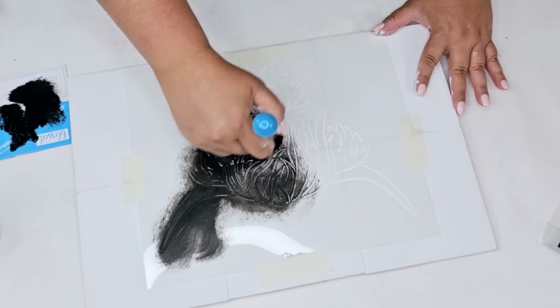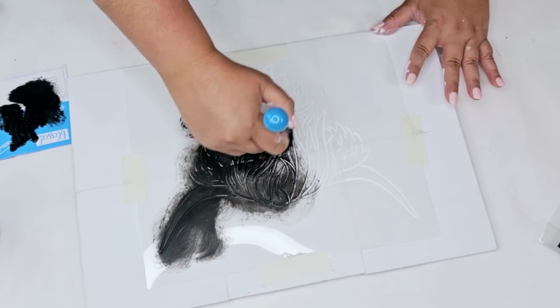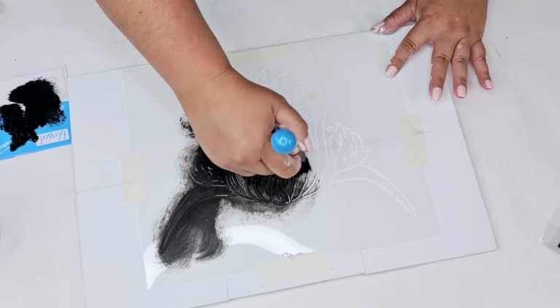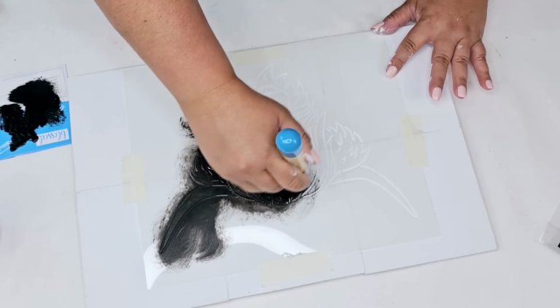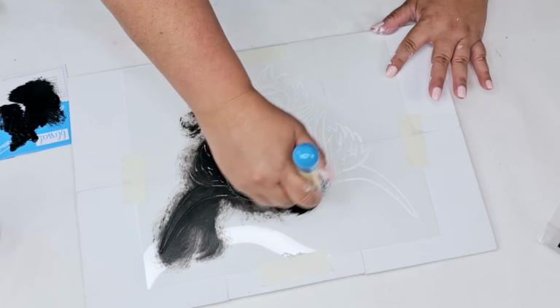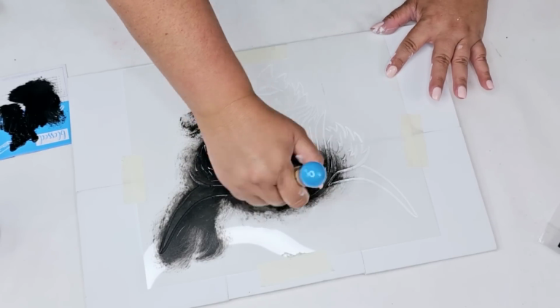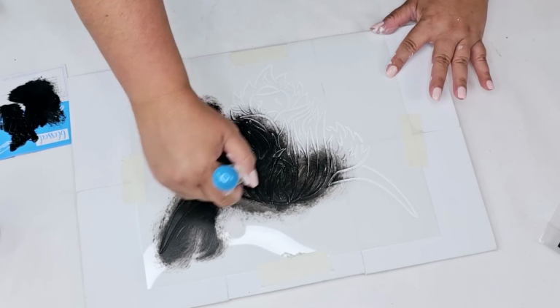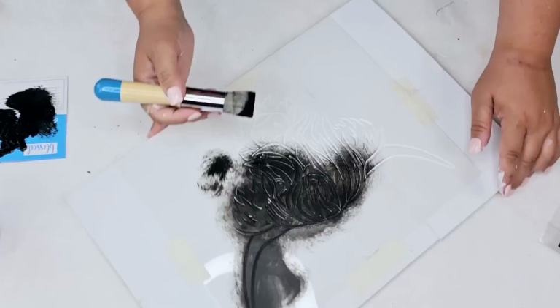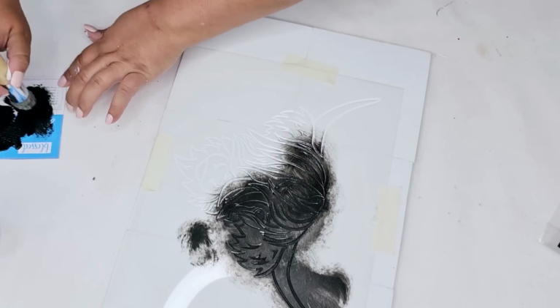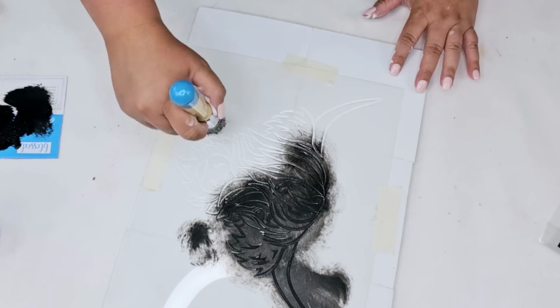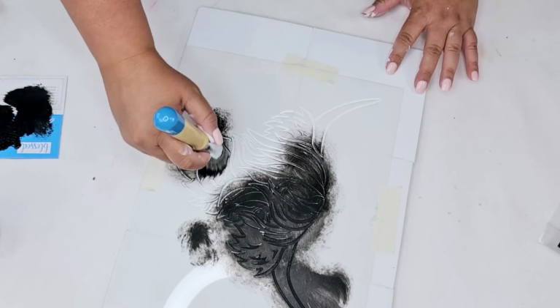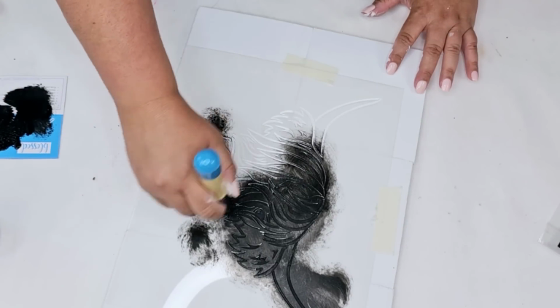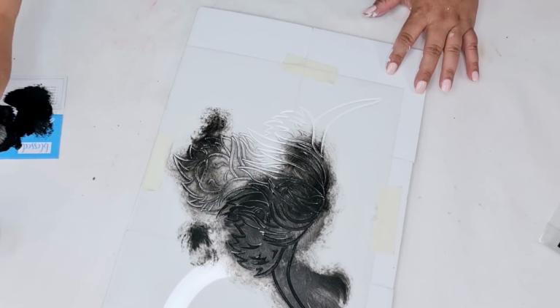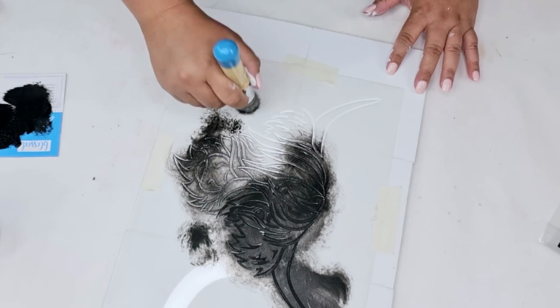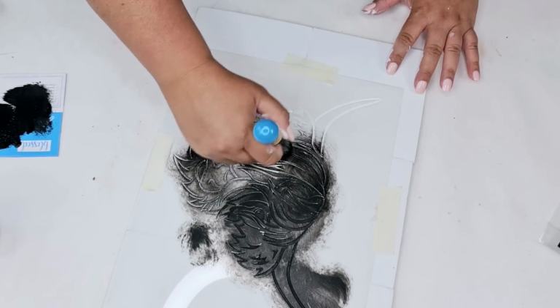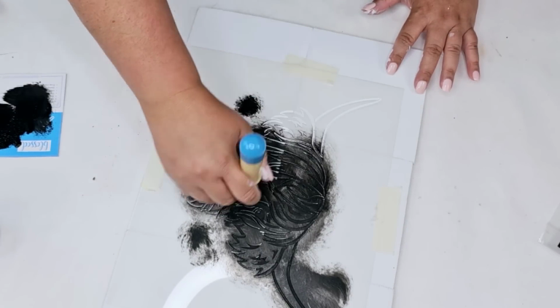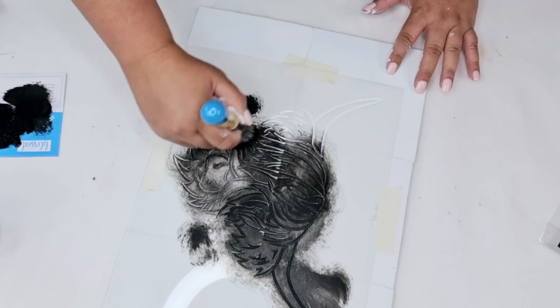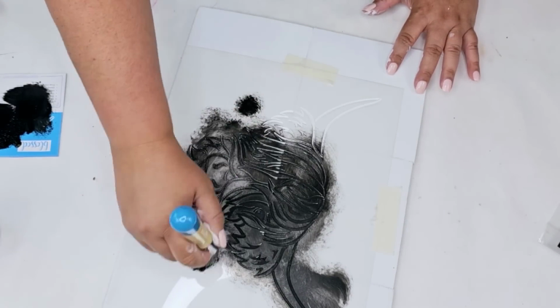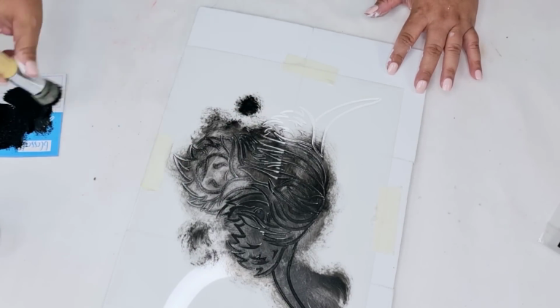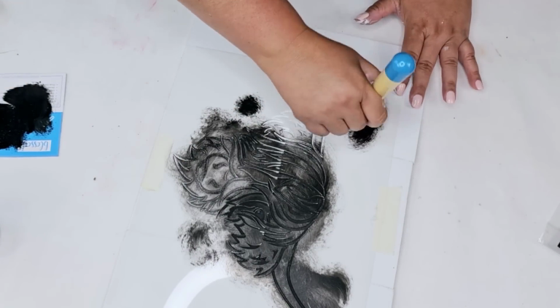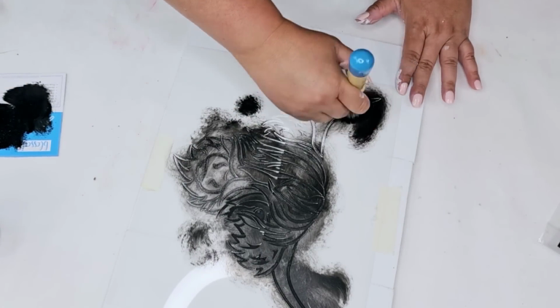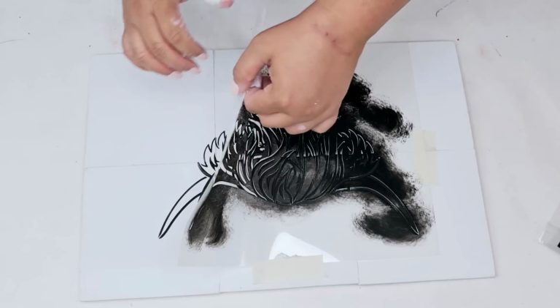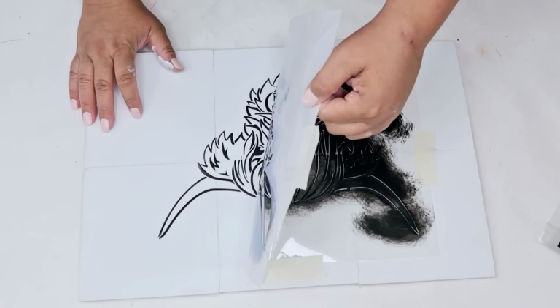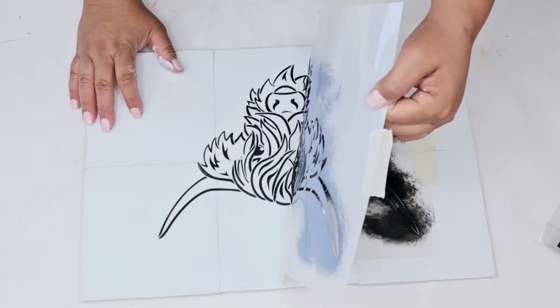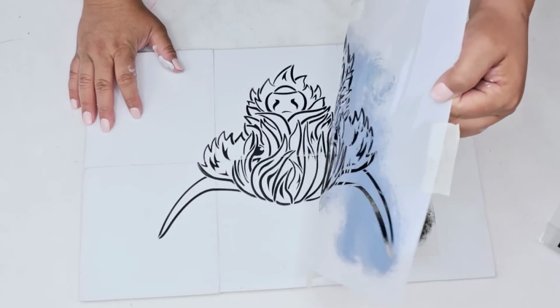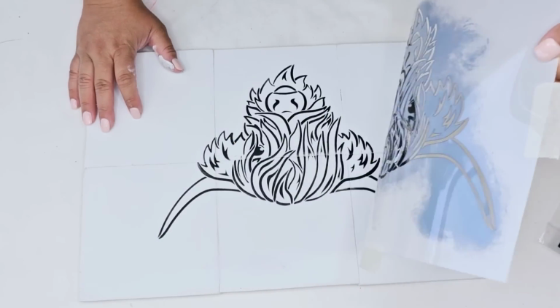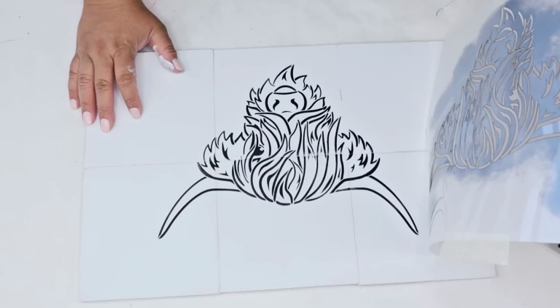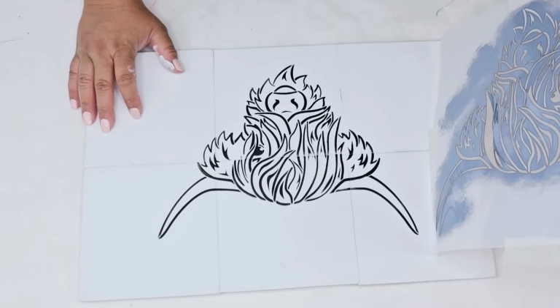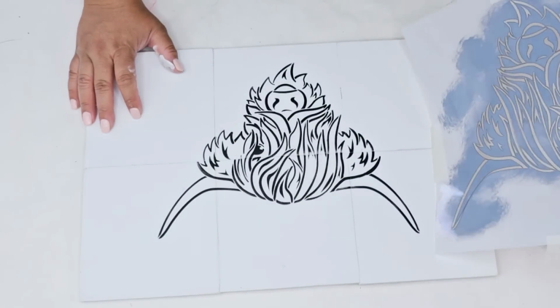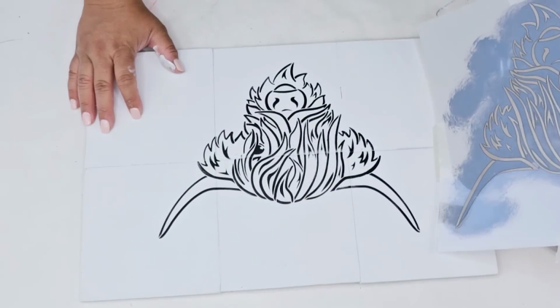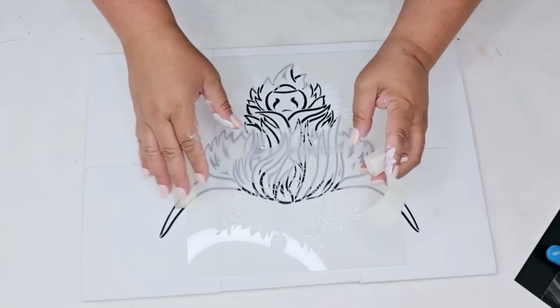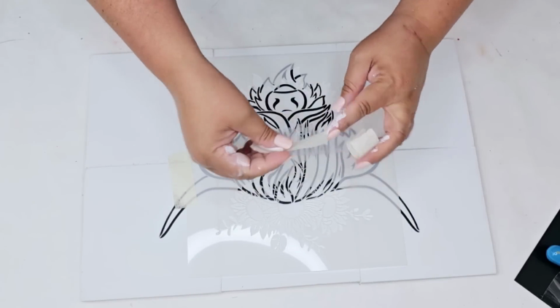Very little paint. Remove the excess, work that paint inside of the brush, and then ever so lightly start stenciling in a circular motion. Don't press down hard. Look how beautiful this turned out — I love it.